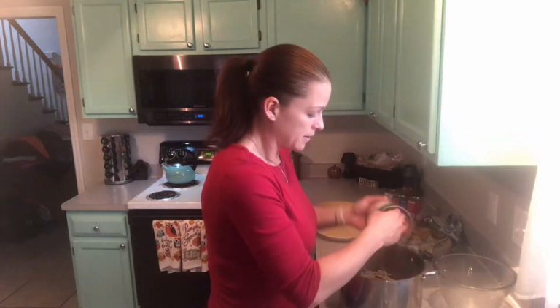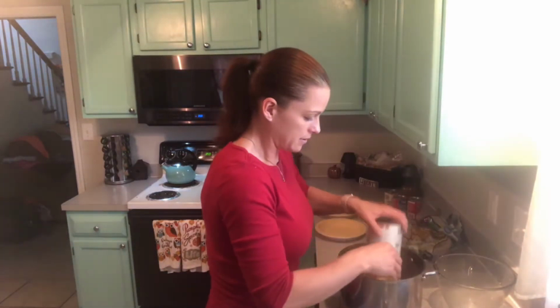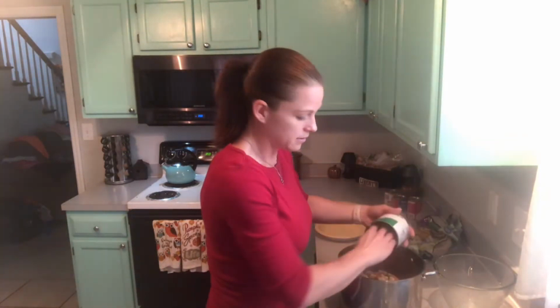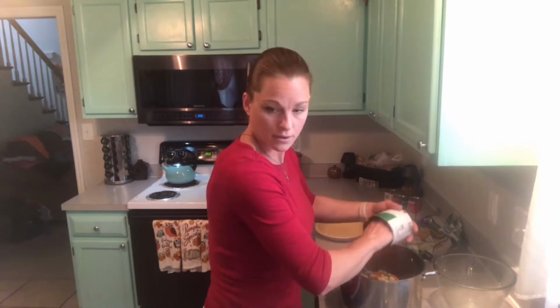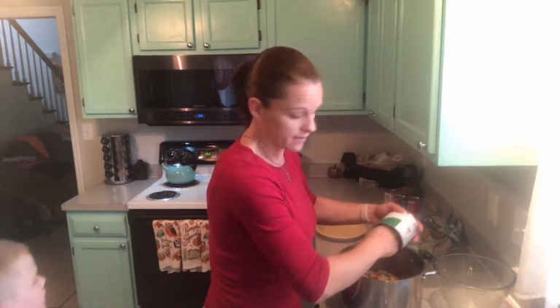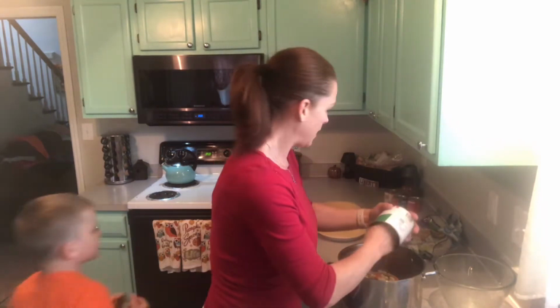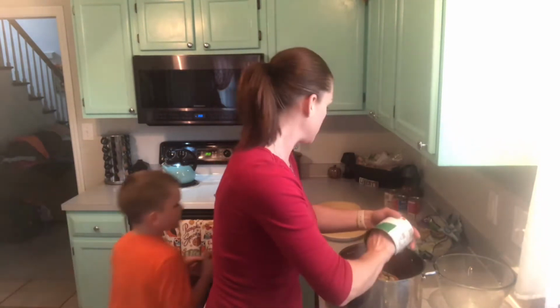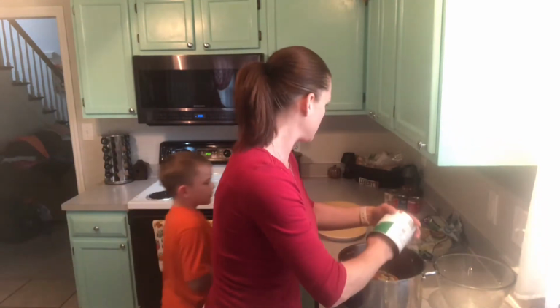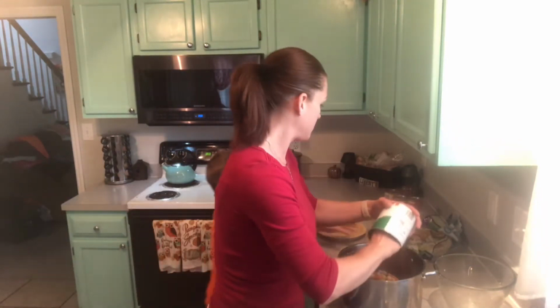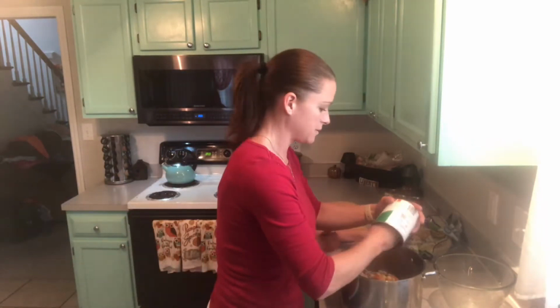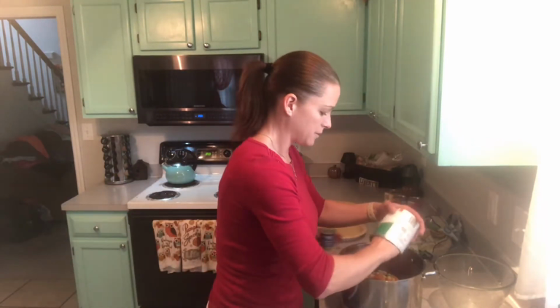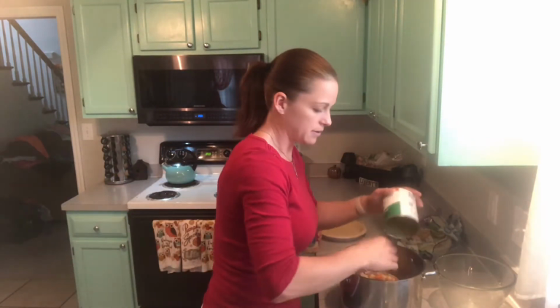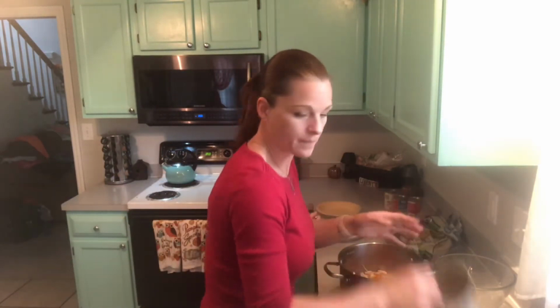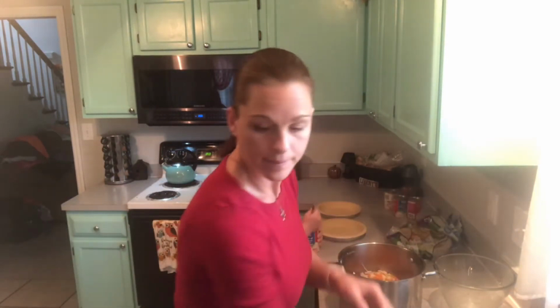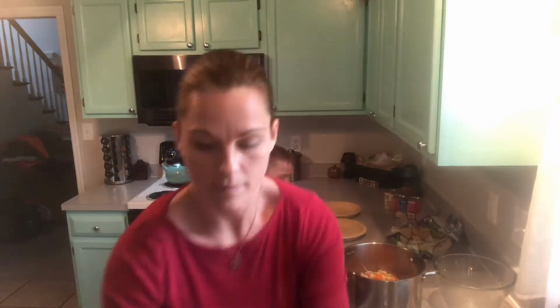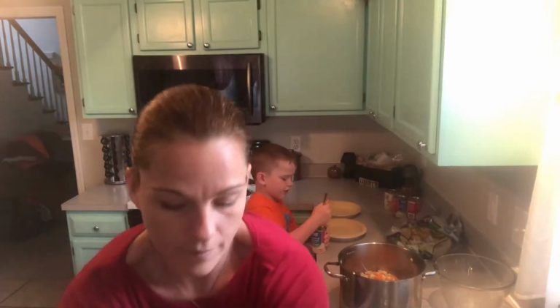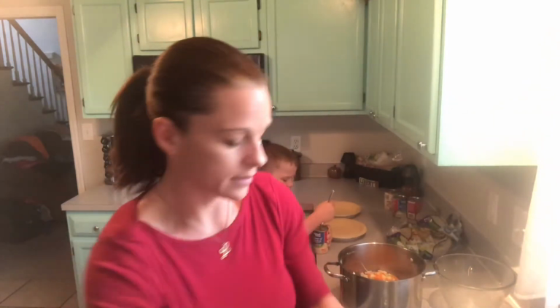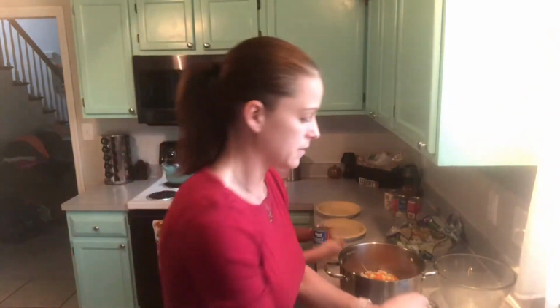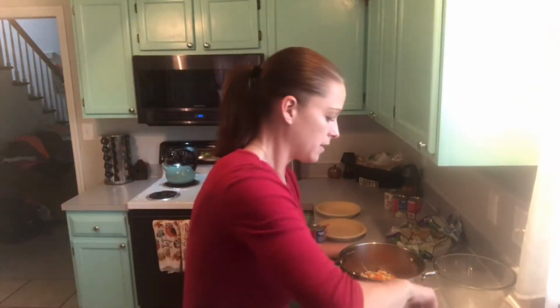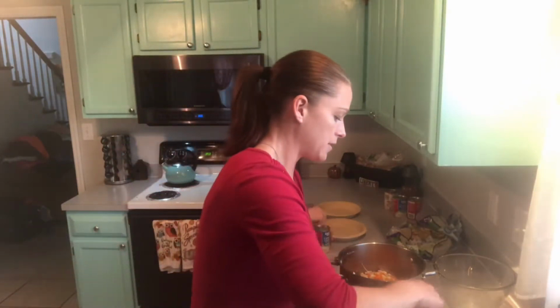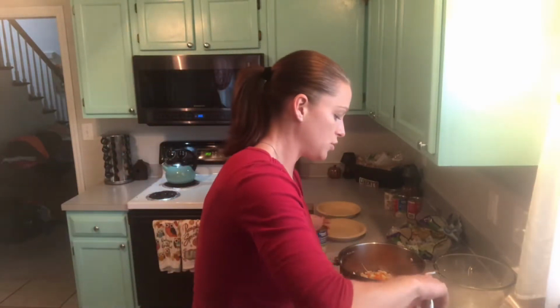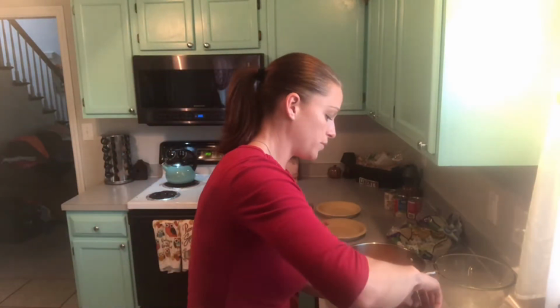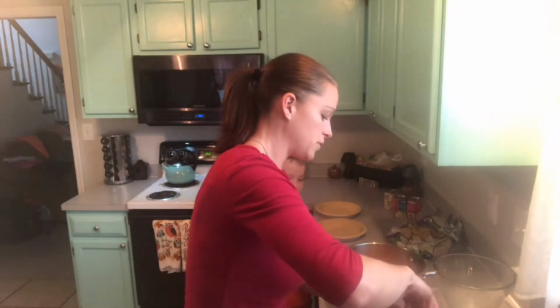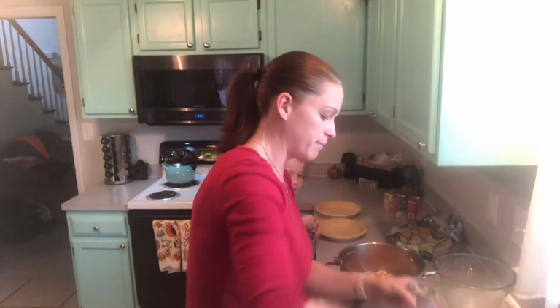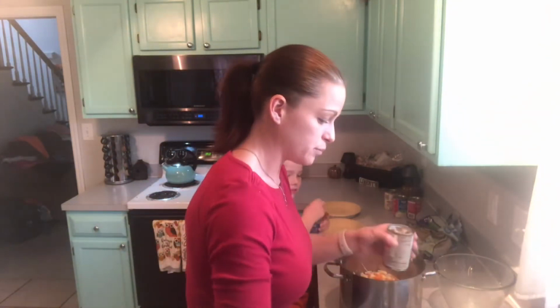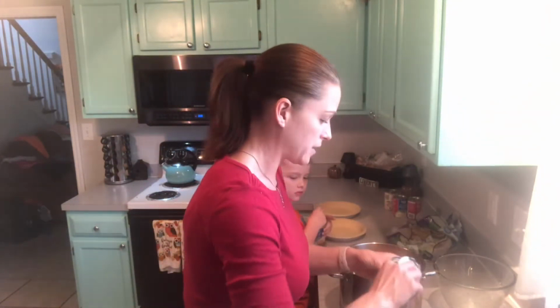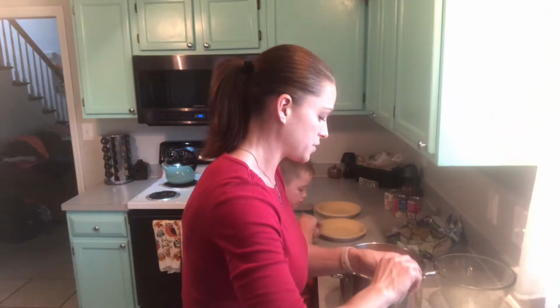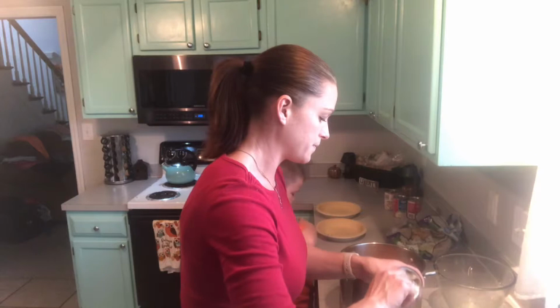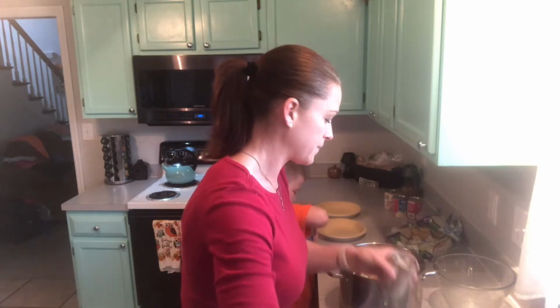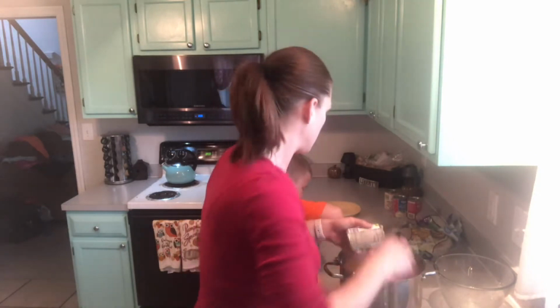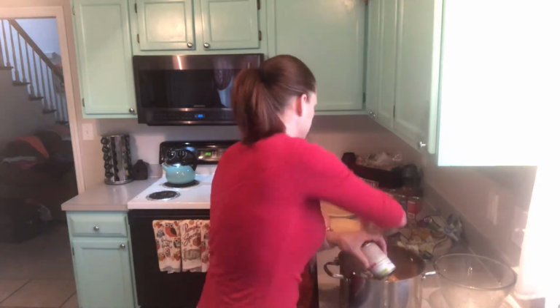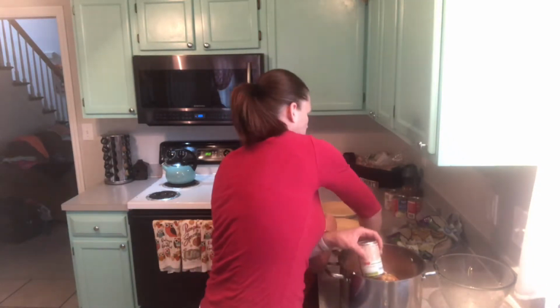That's as much as I want to do — I don't want you to cut yourself, and I don't want the stuff to fall. Can you get me a big spoon out of the drawer?